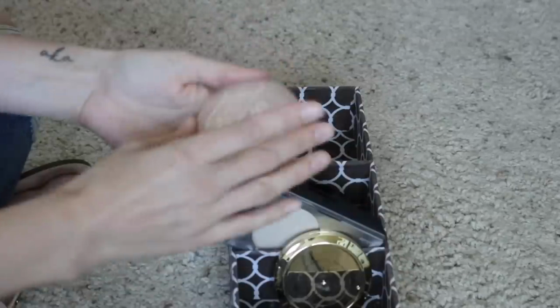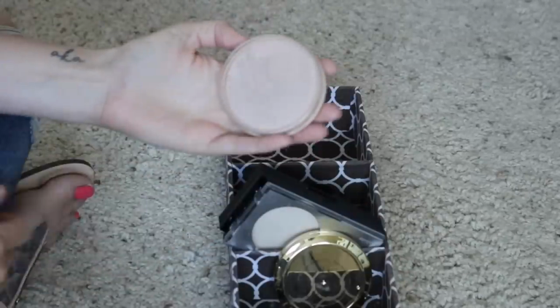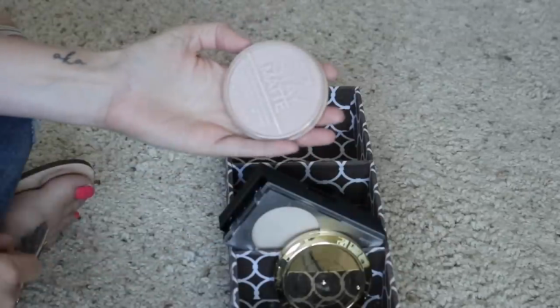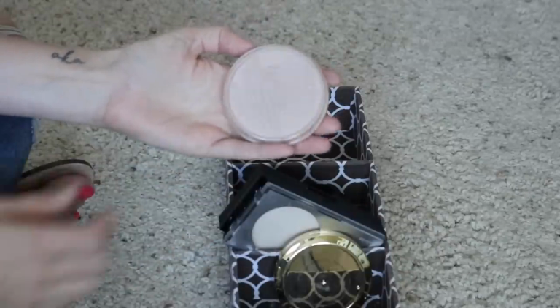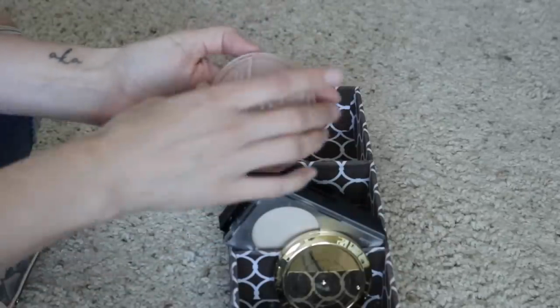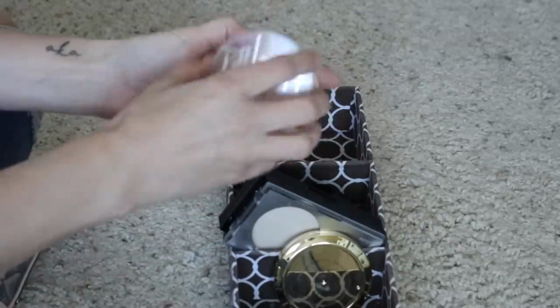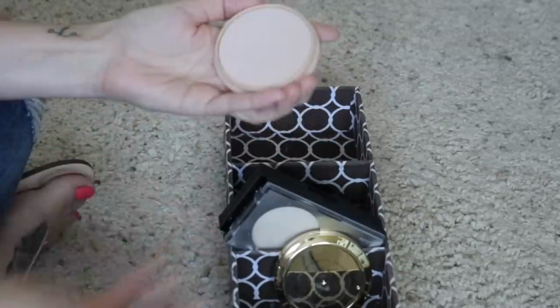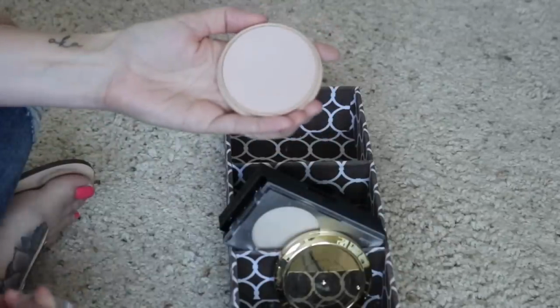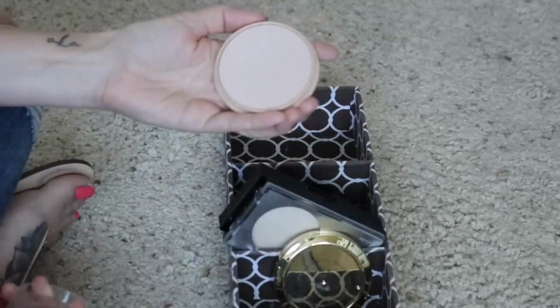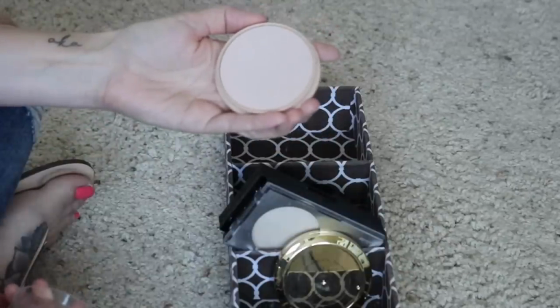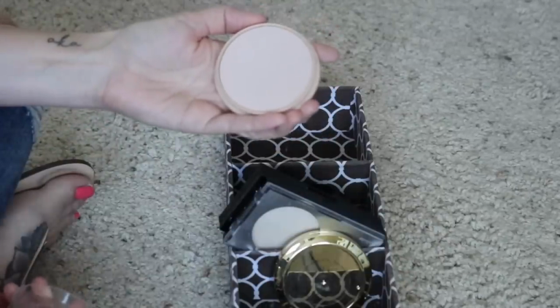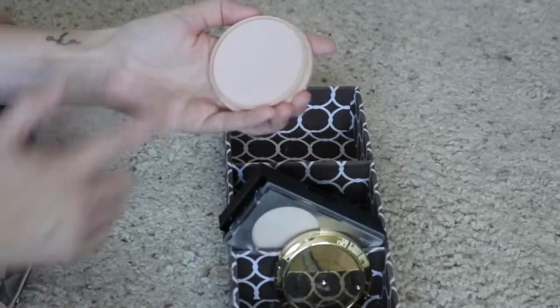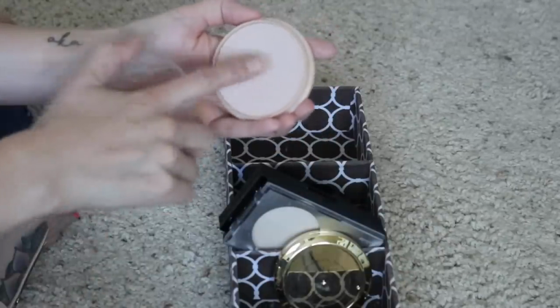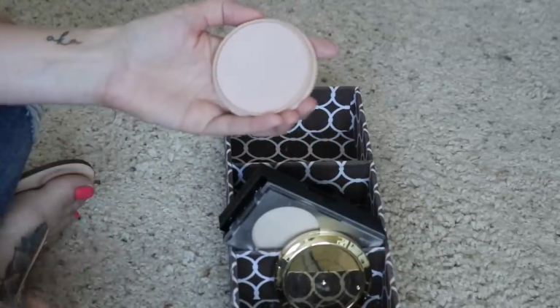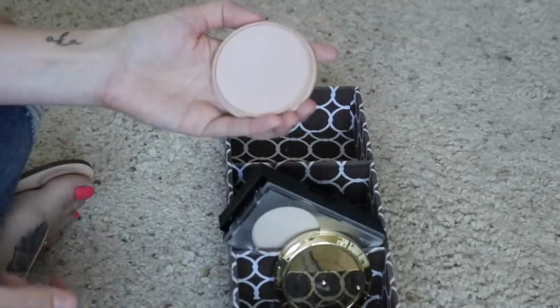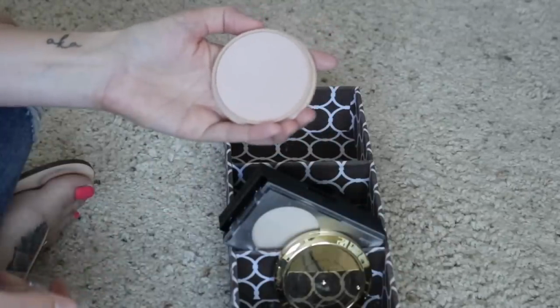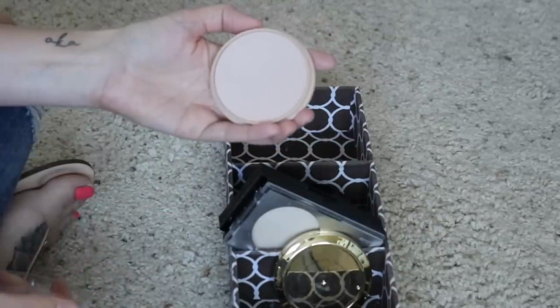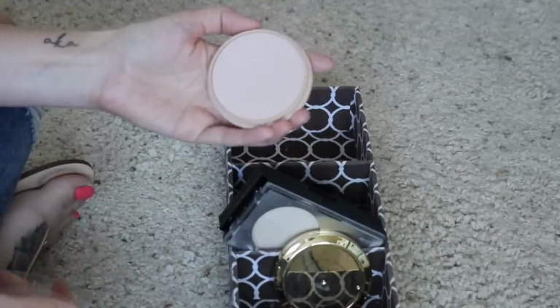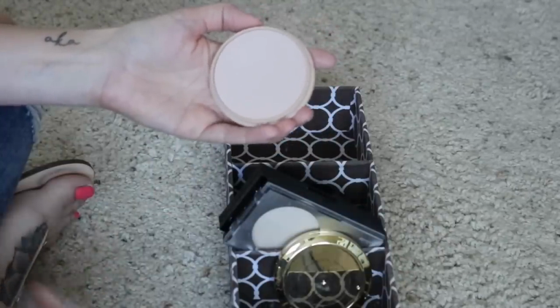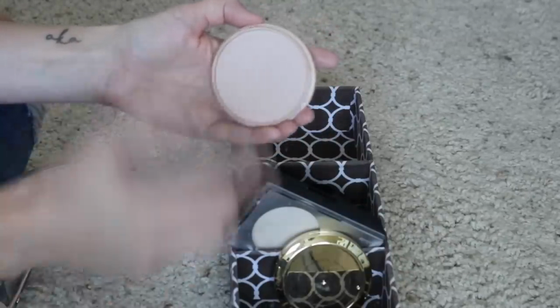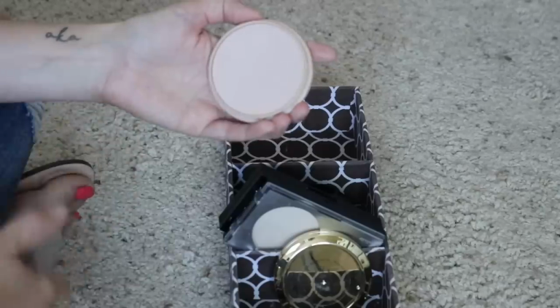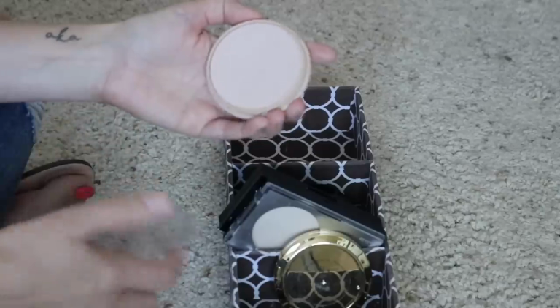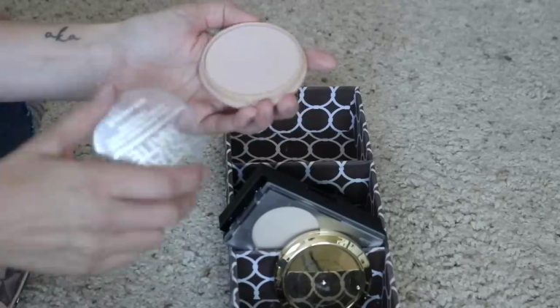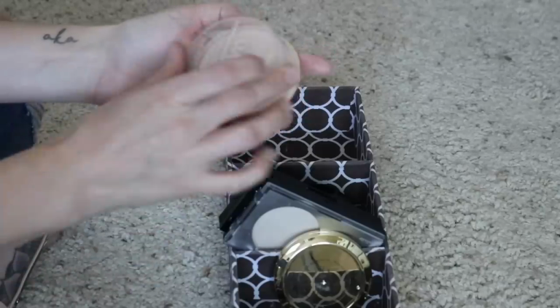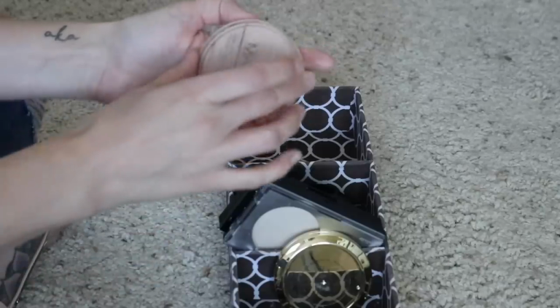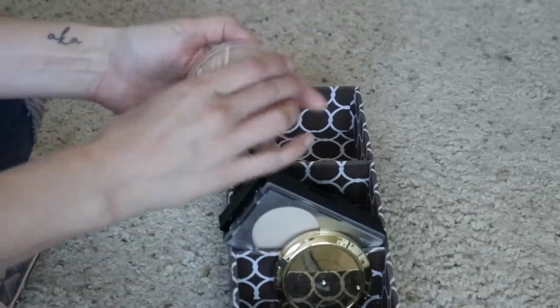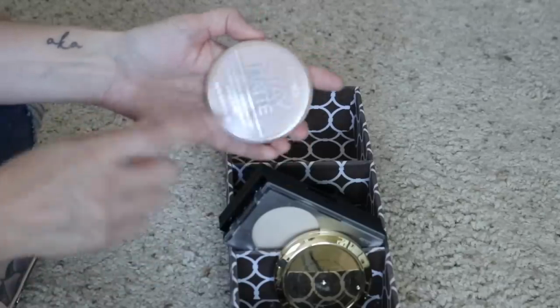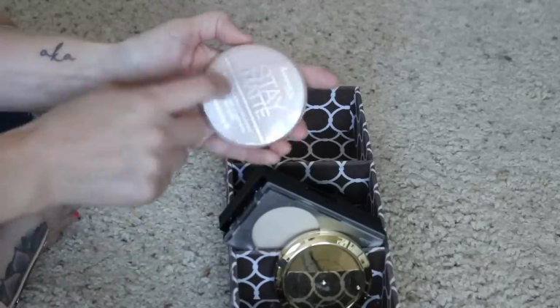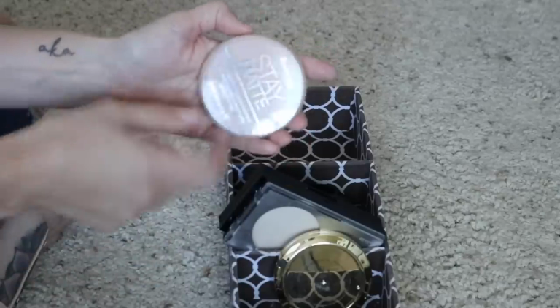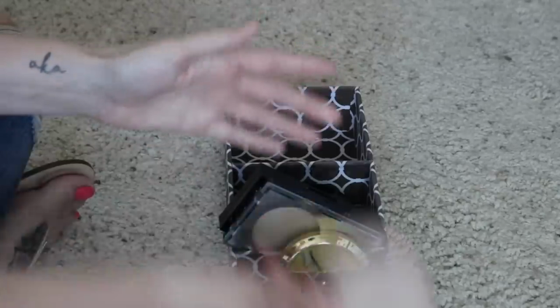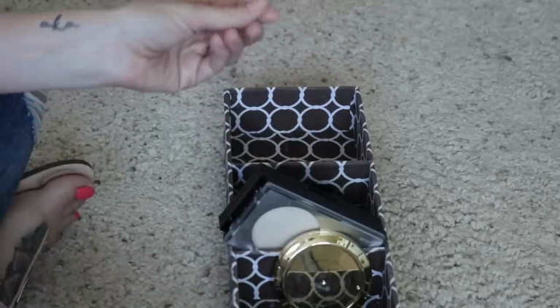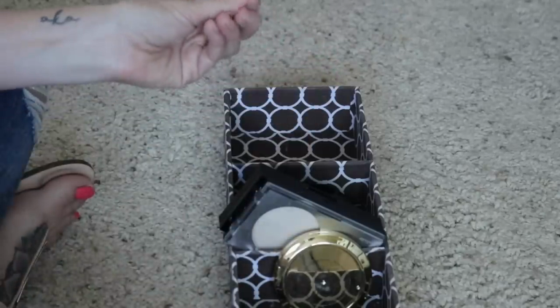Next I have the Rimmel Stay Matte. This is one of my favorite drugstore powders. I'm honestly really surprised I haven't hit pan on this yet because I've had it a while and used it a lot, but I do like it and I'm going to keep that one.